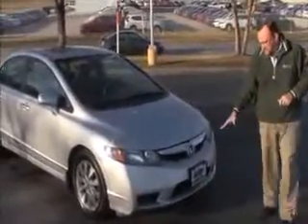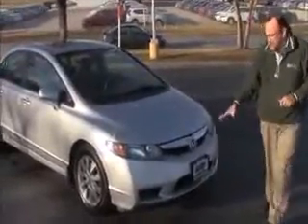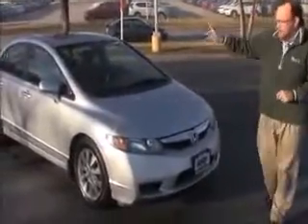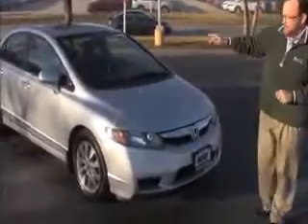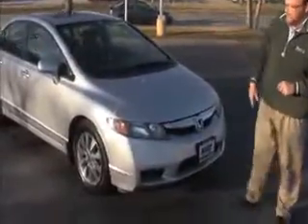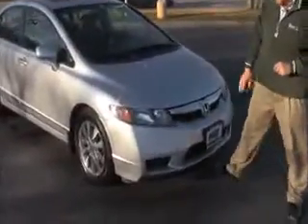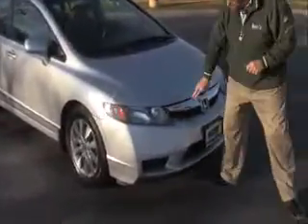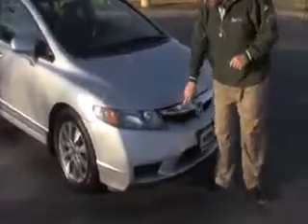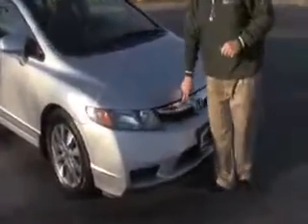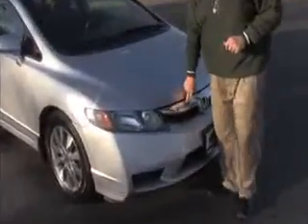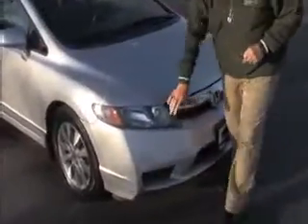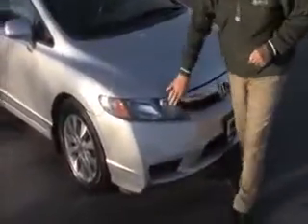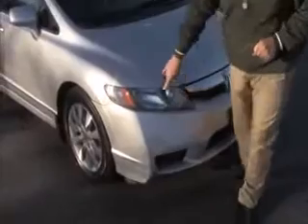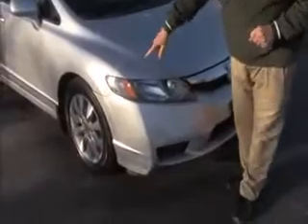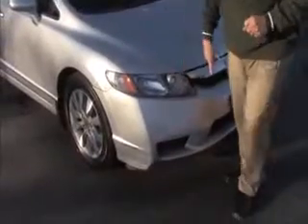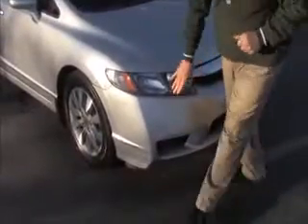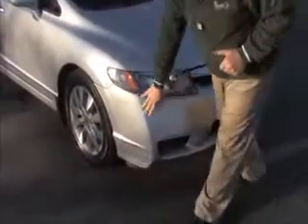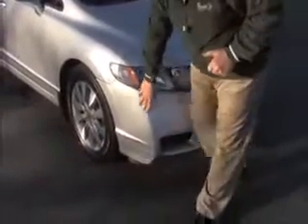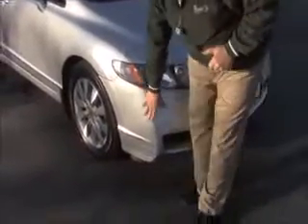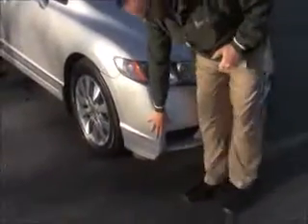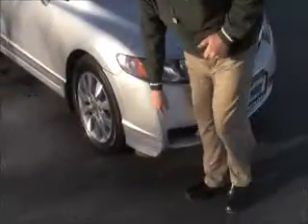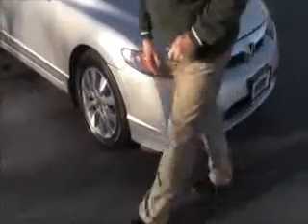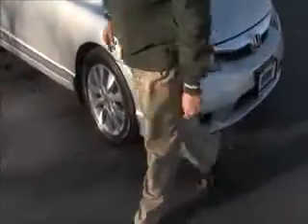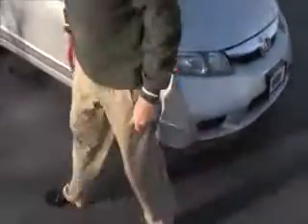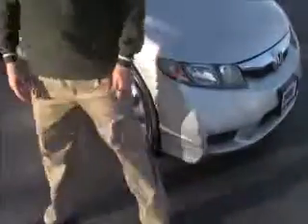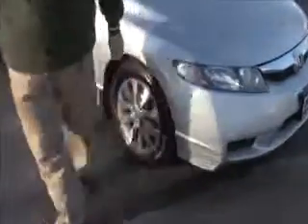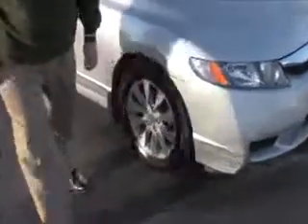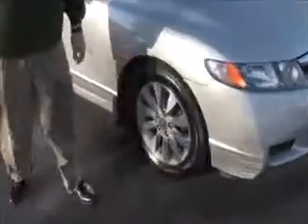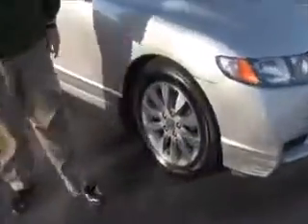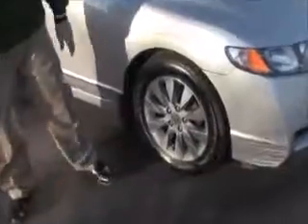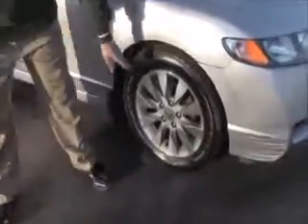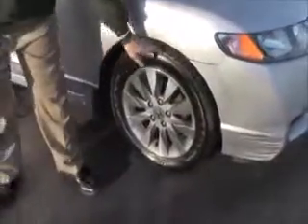5 mile an hour bumpers in front and back. Chrome extended grille. Lexan covered wraparound headlights. 5 mile an hour bumpers that have been tested a little.